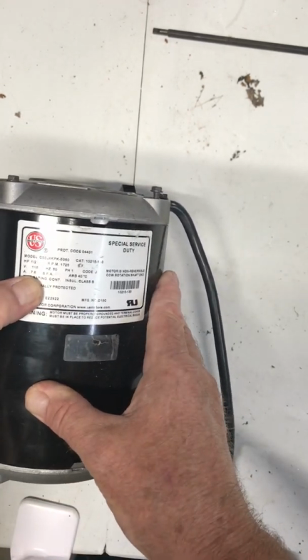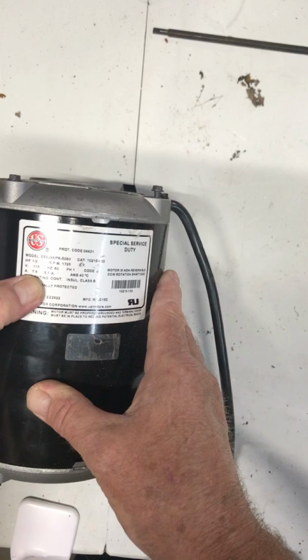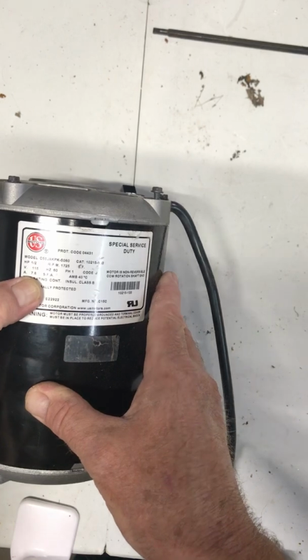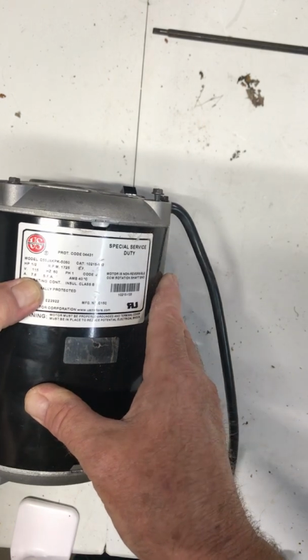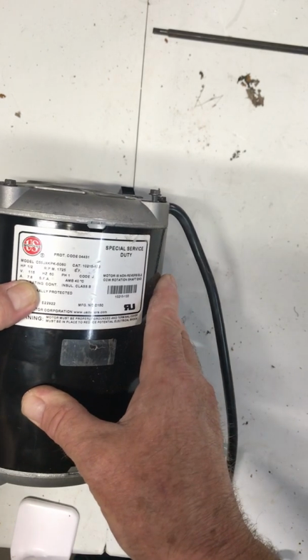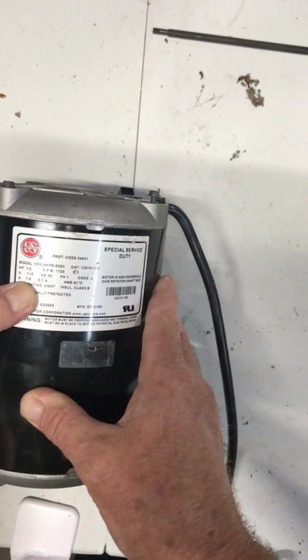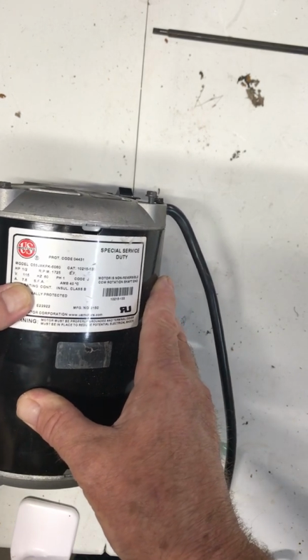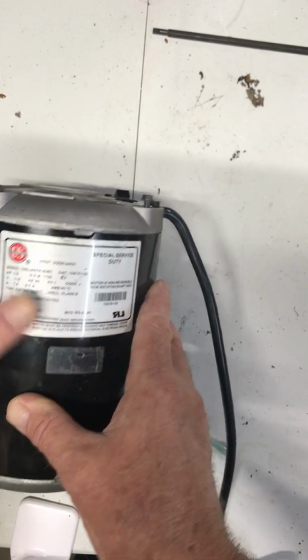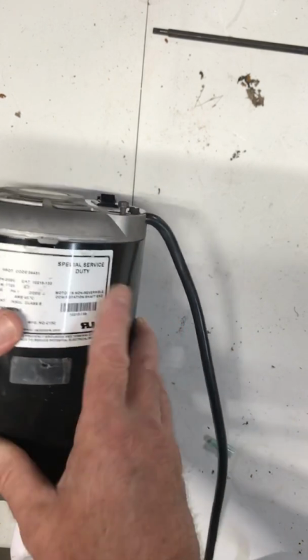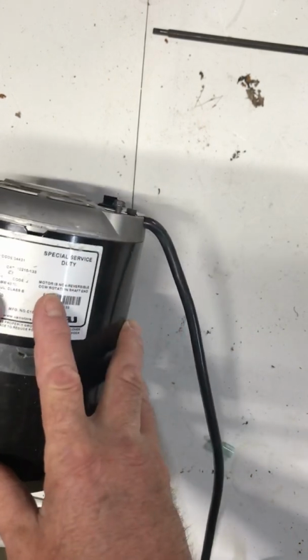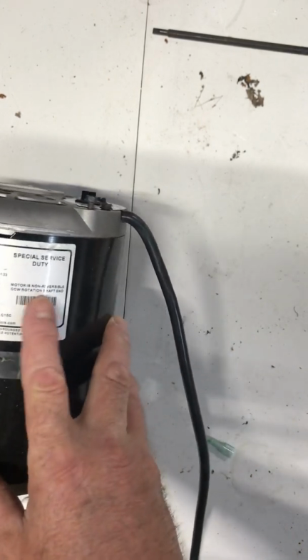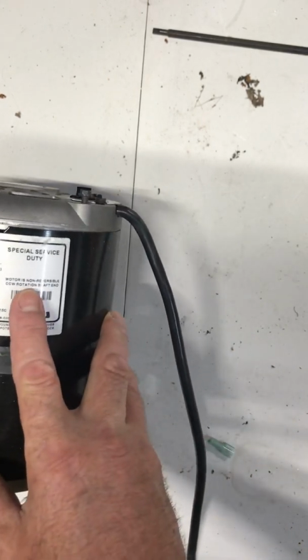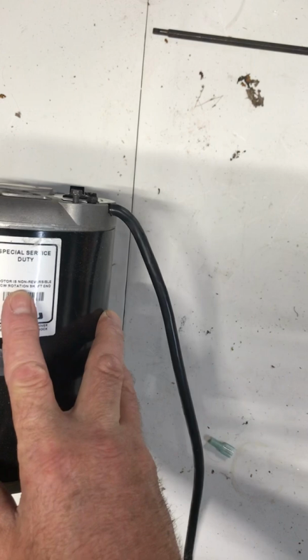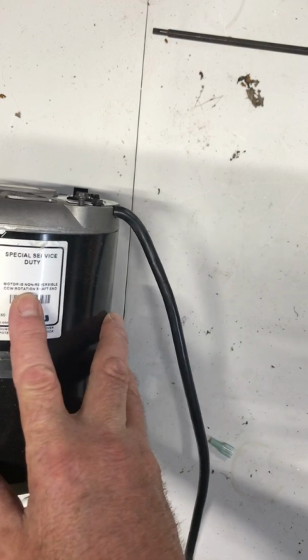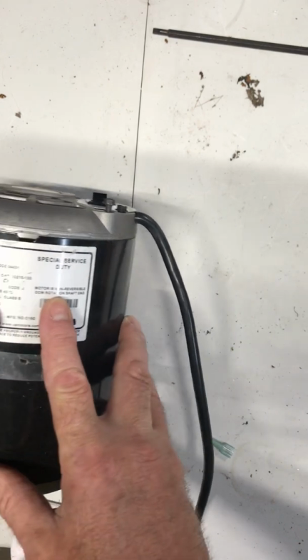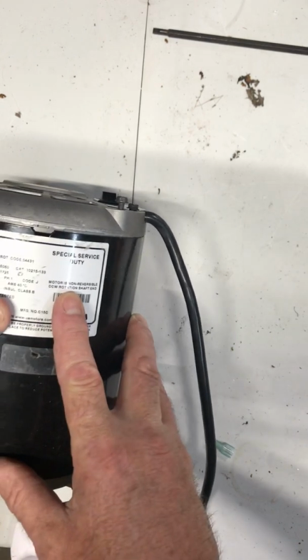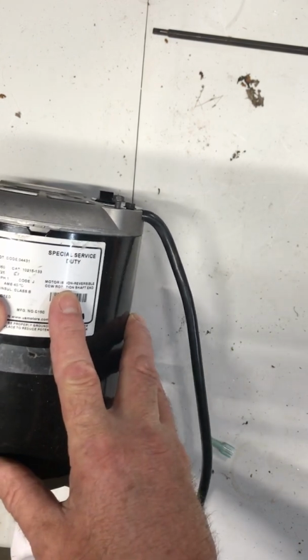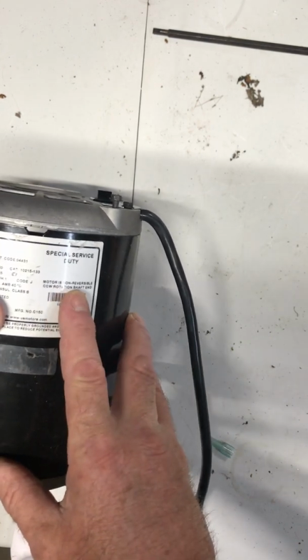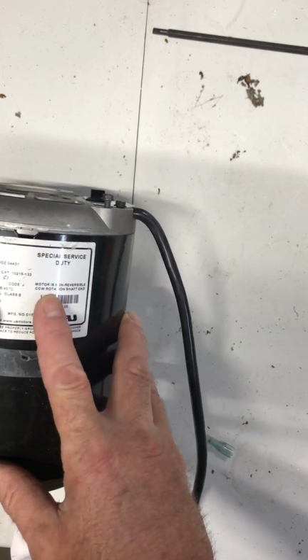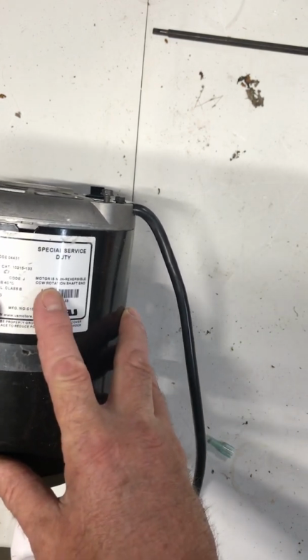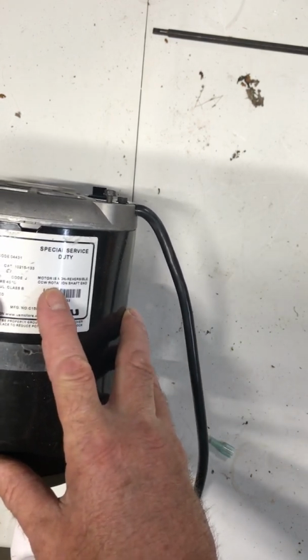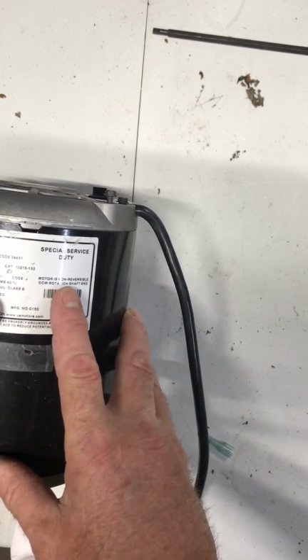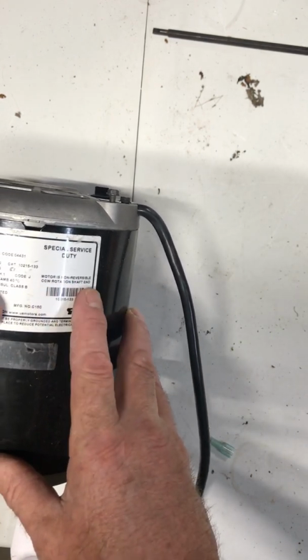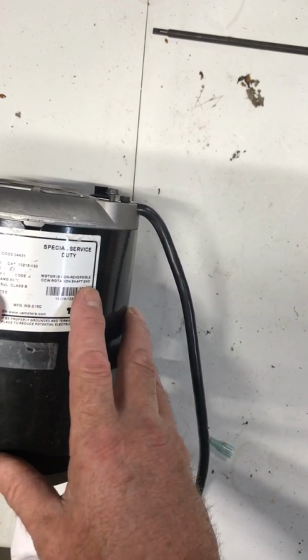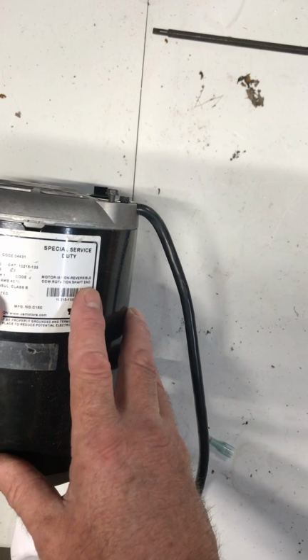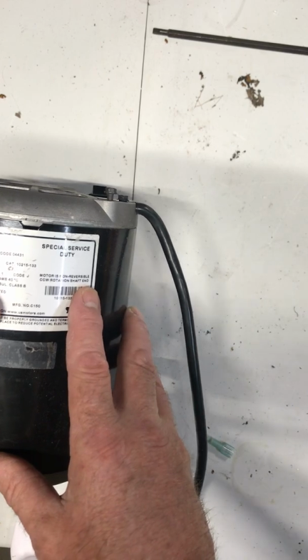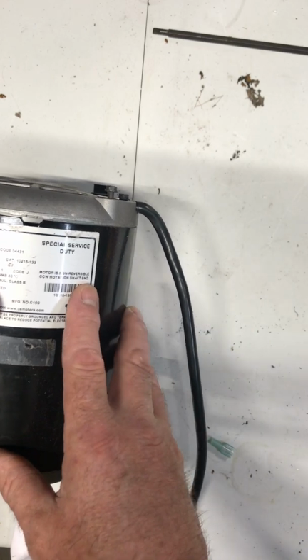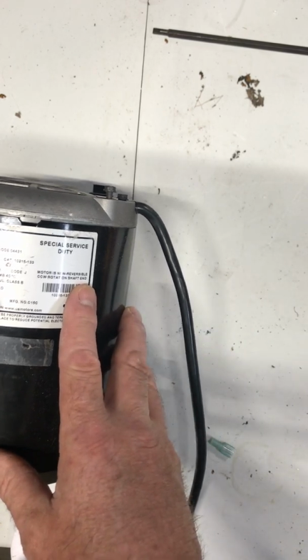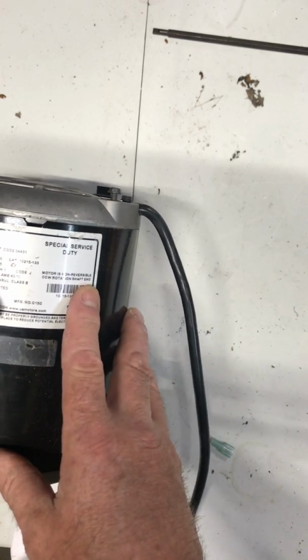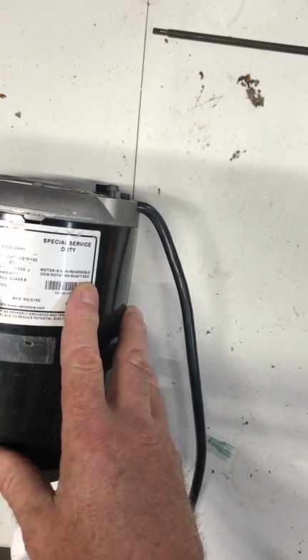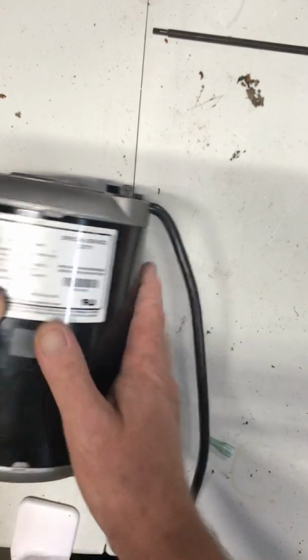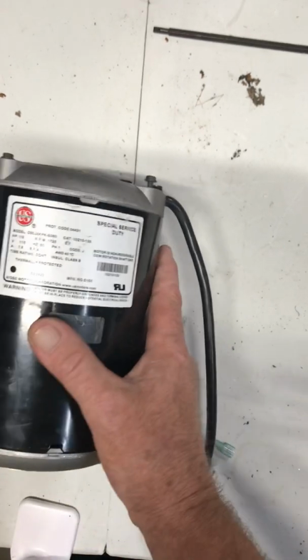You can find the nameplate on here. This one is a half horsepower, 1725 RPM, 115 volts, with an amp draw of 7.8 amps — so we're getting up there in amp draw. The motor is non-reversible.